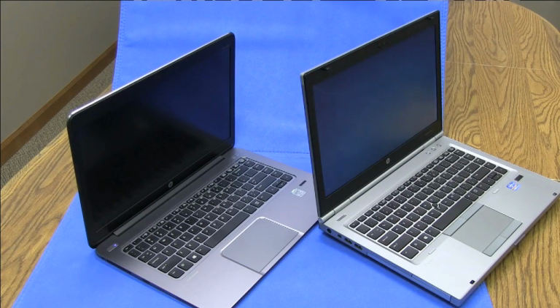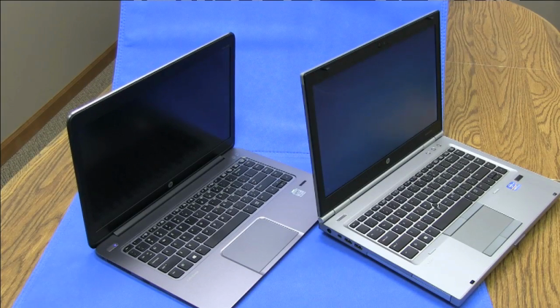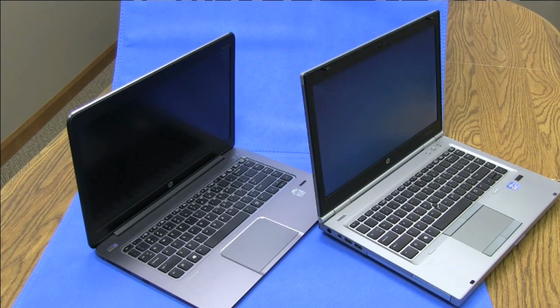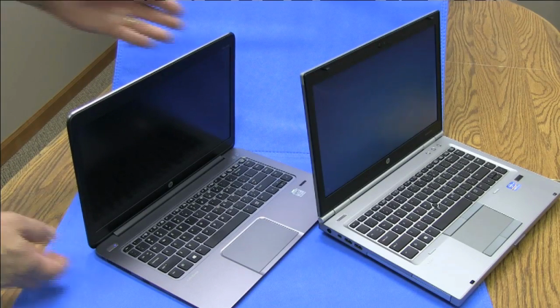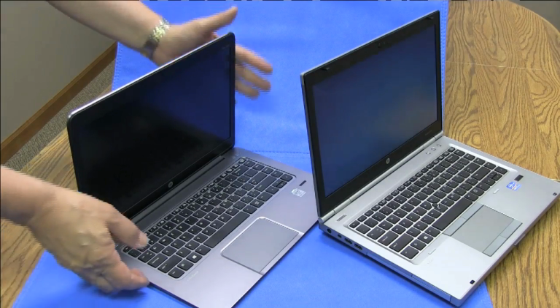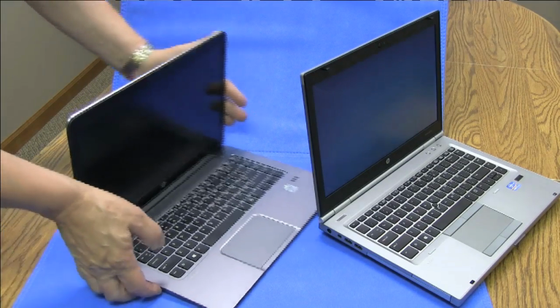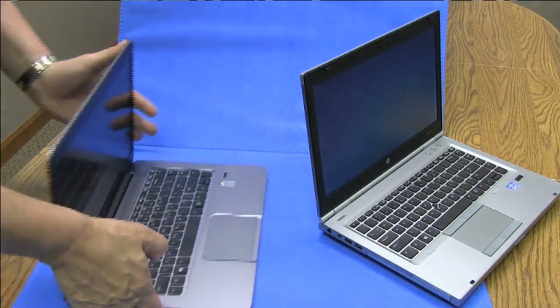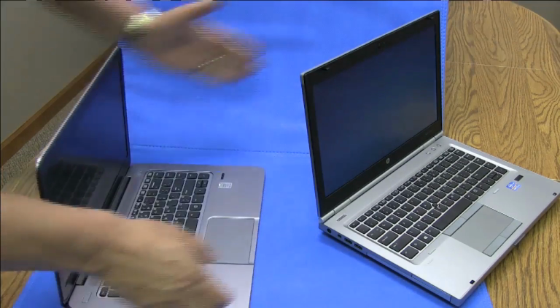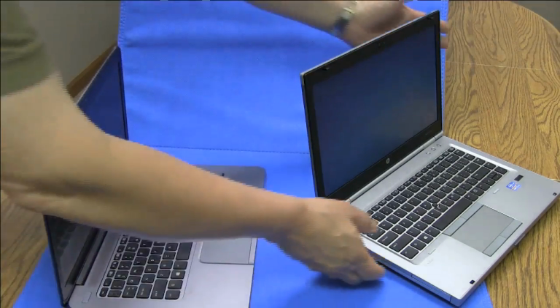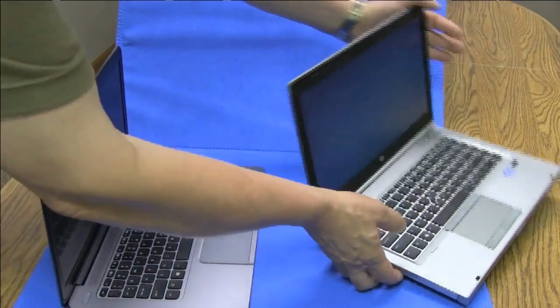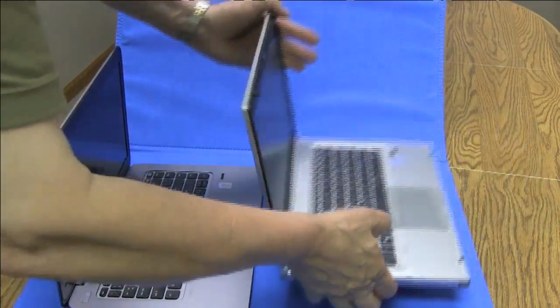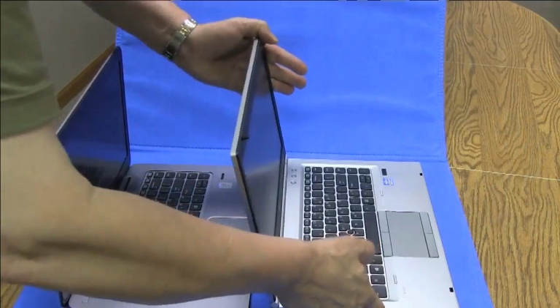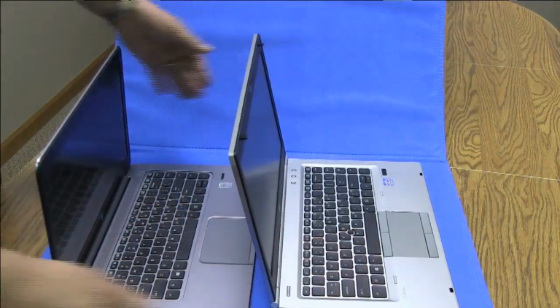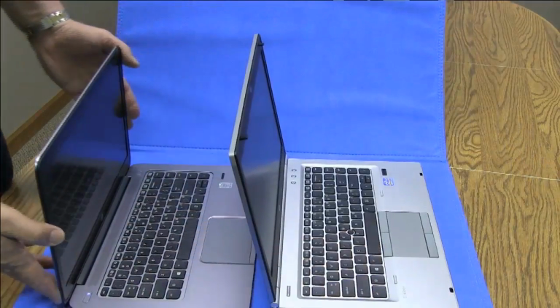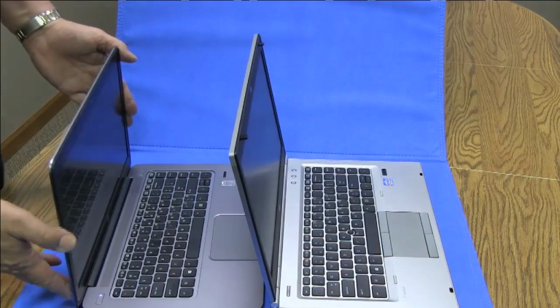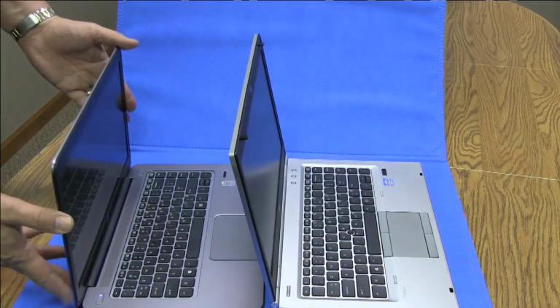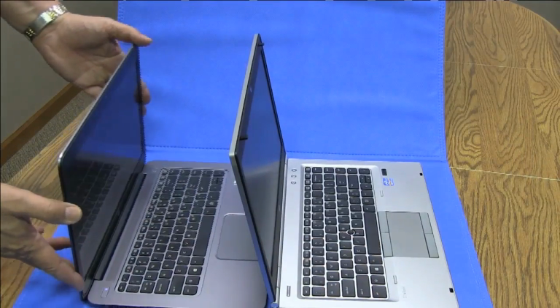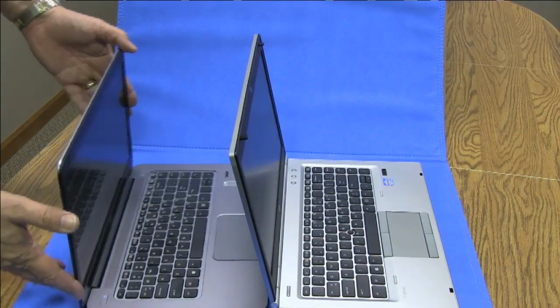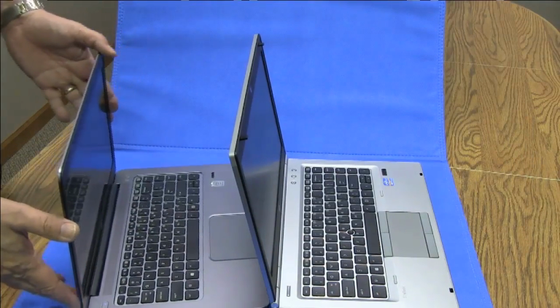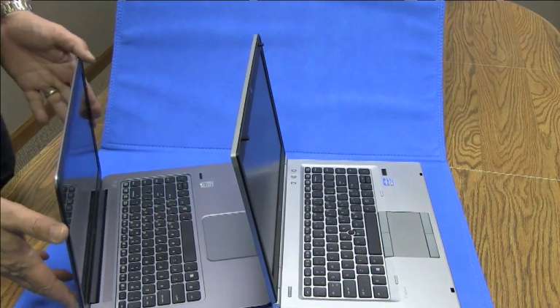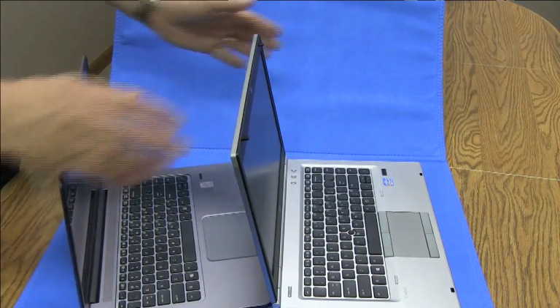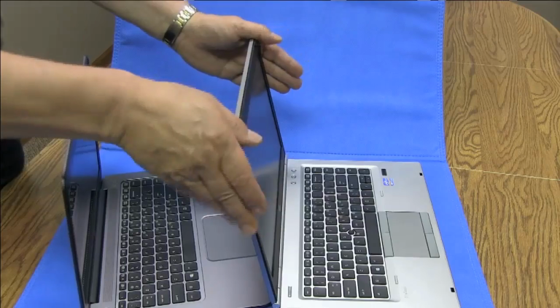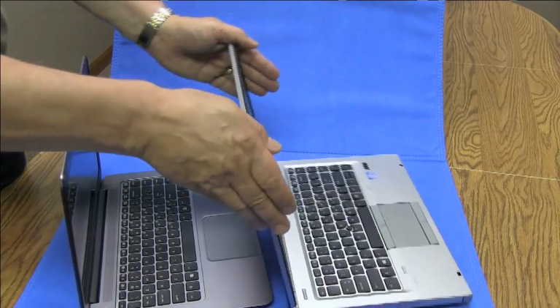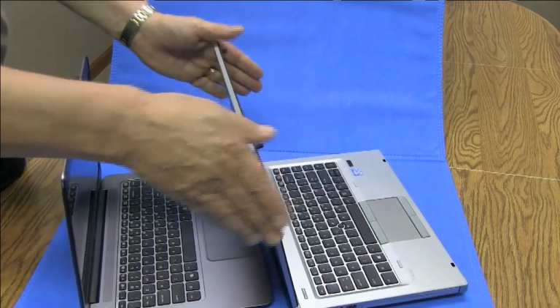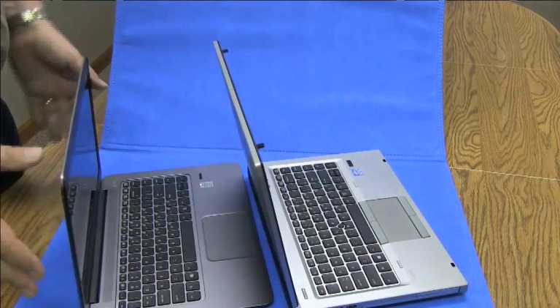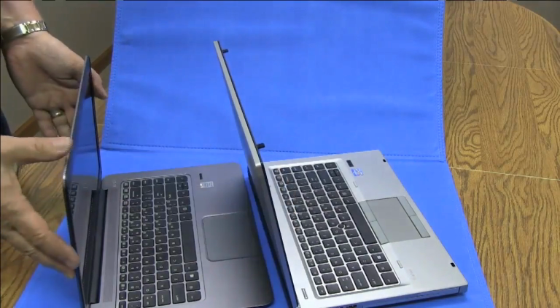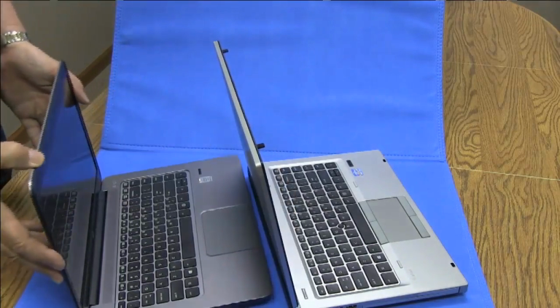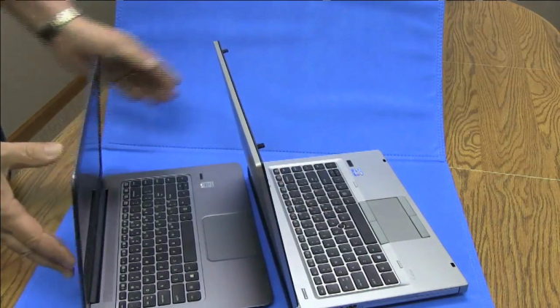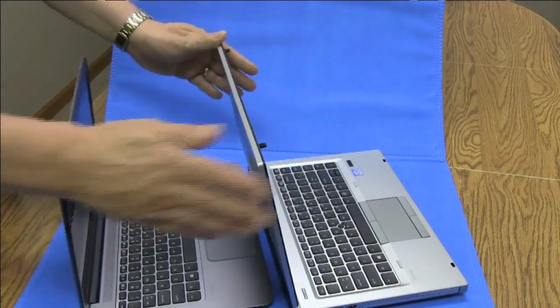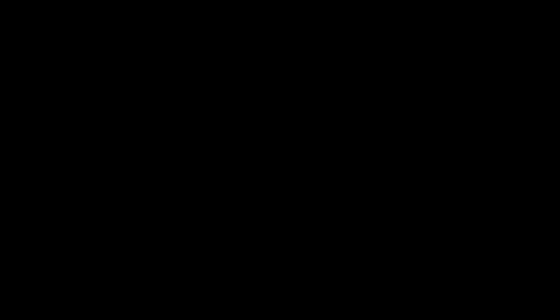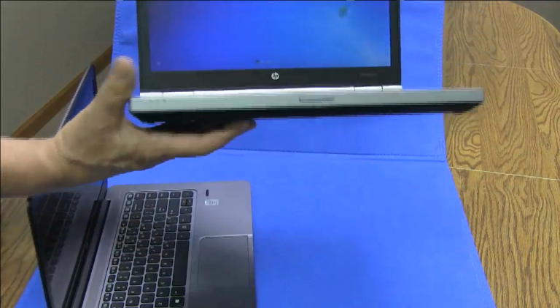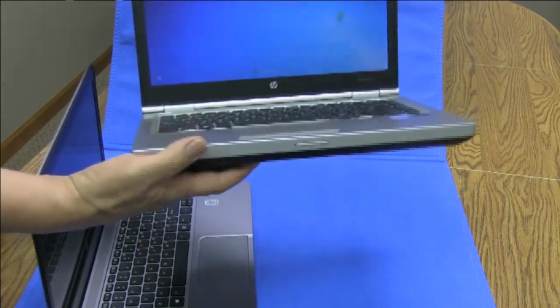Without skimping on security or enterprise IT manageability, the 0.63-inch high by 14-inch screen laptop hits its target, and it's backed with service in over 150 countries.